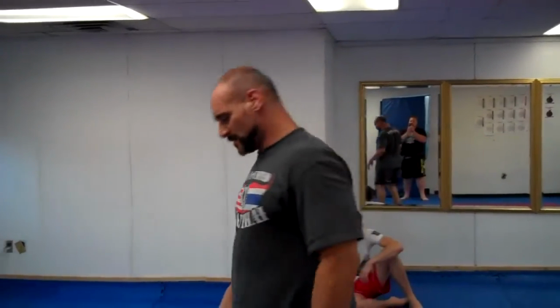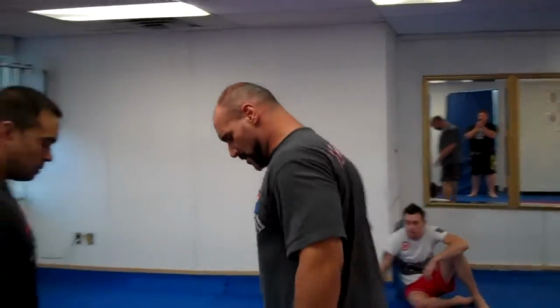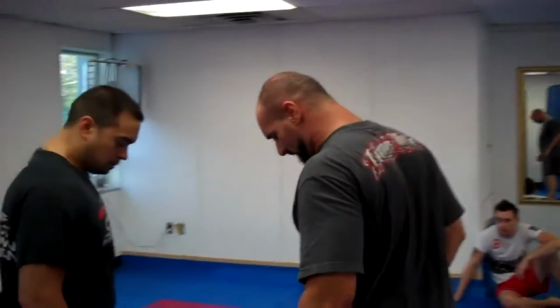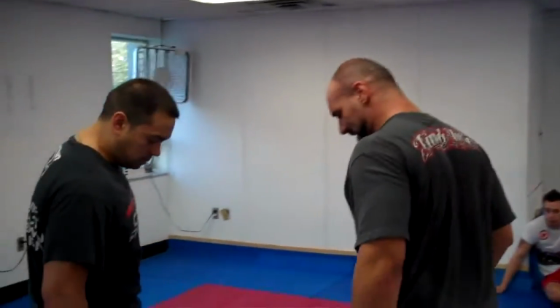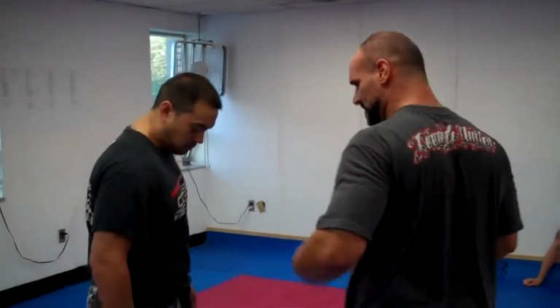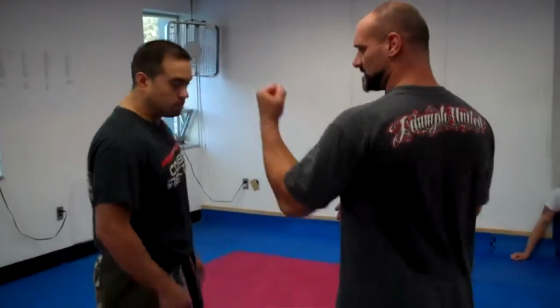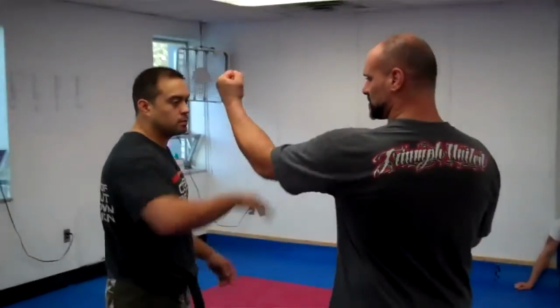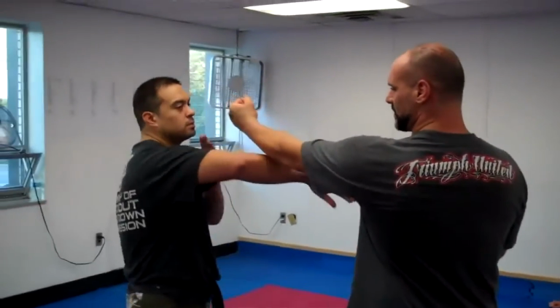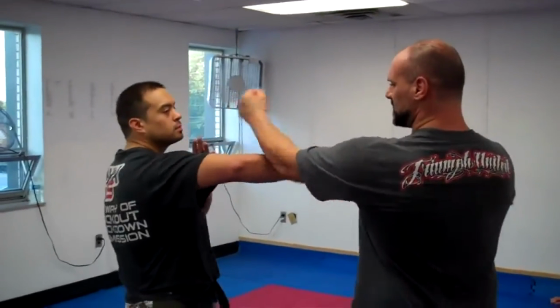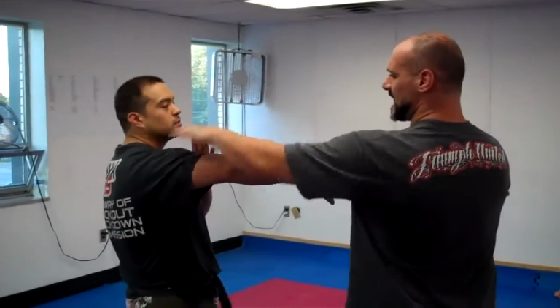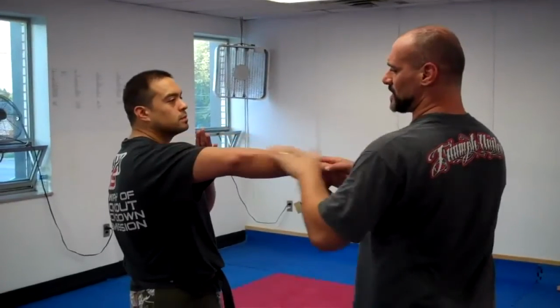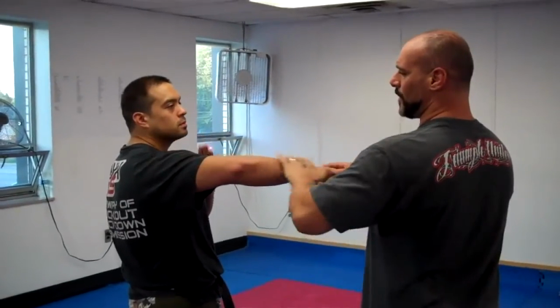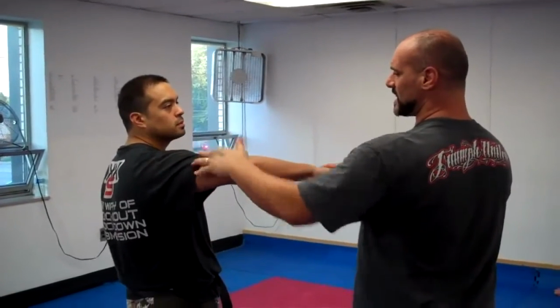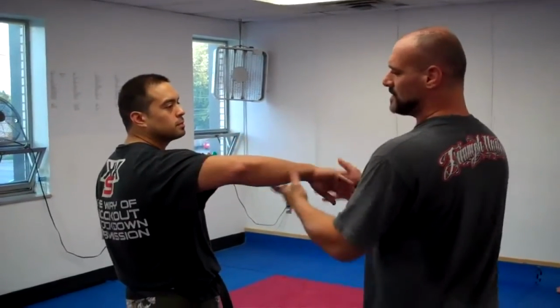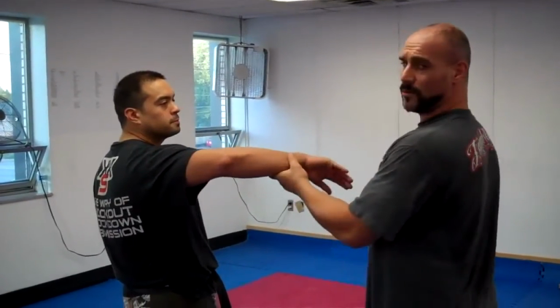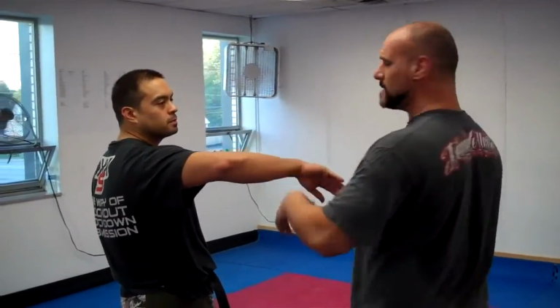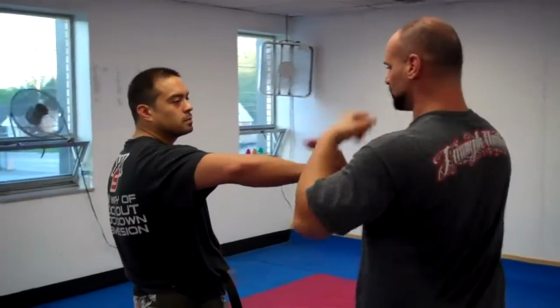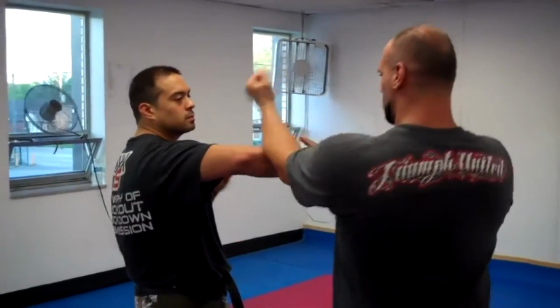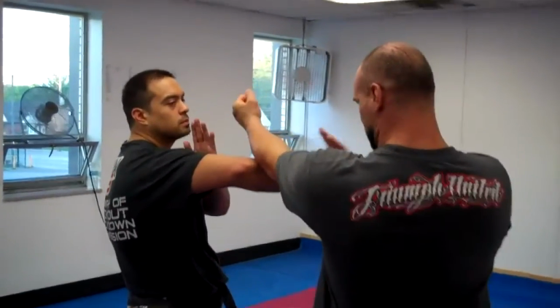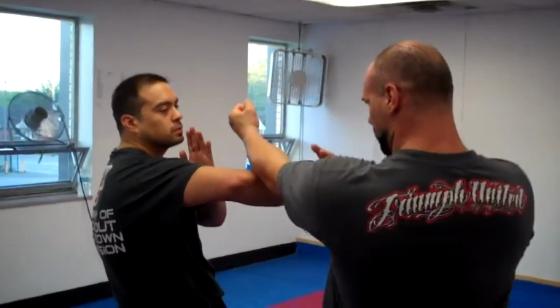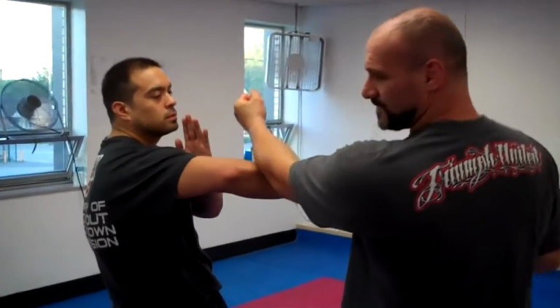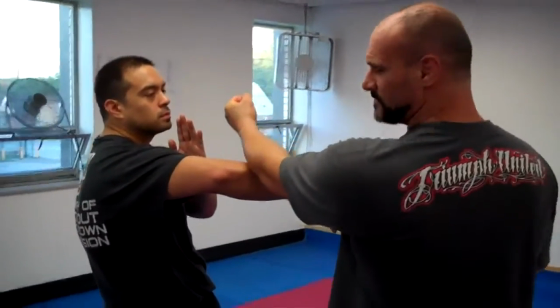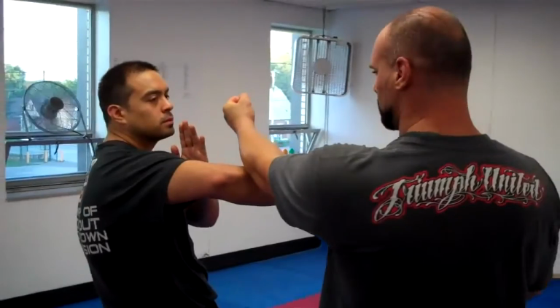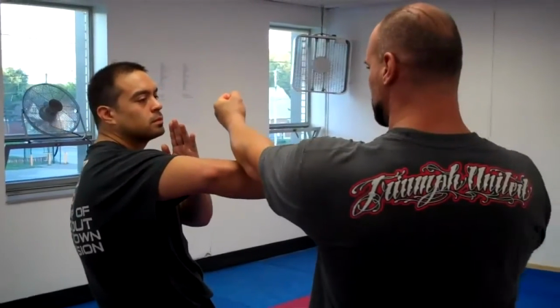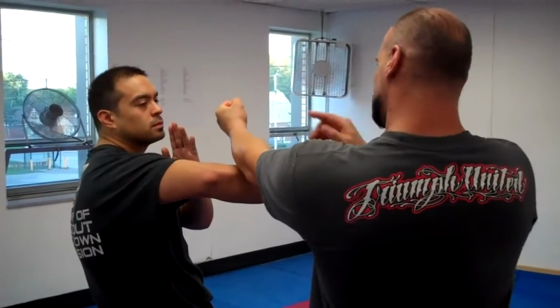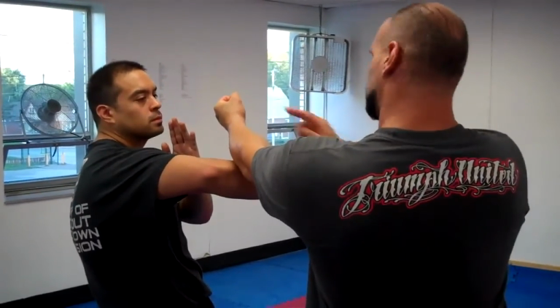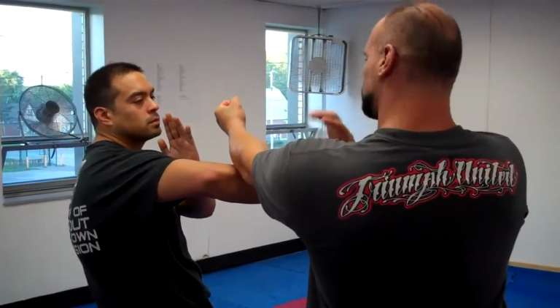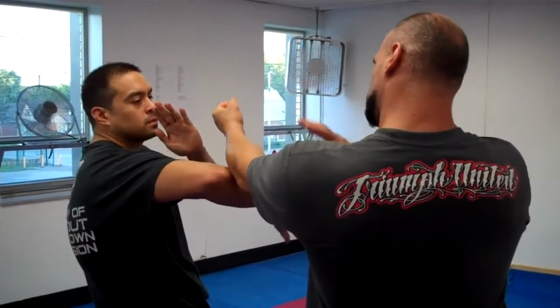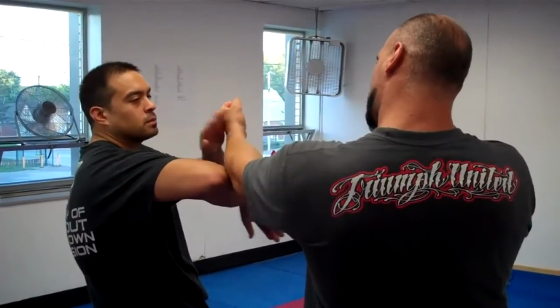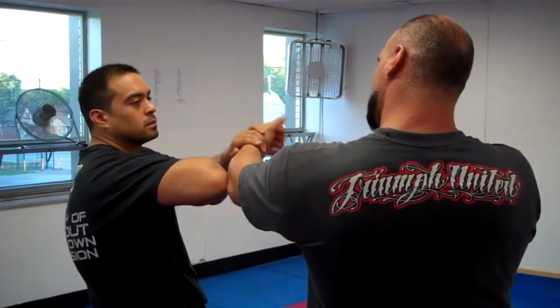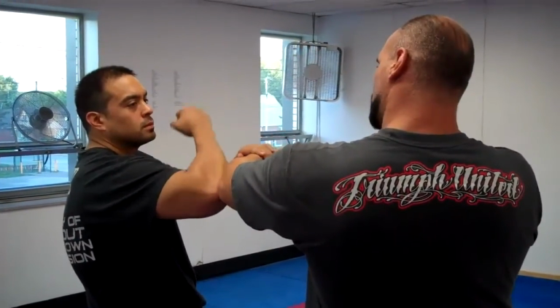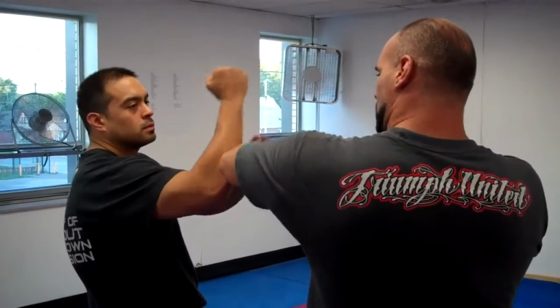We're going to go in a side stance. I'm going to start with a straight height. He has what we call a Bong Sao, or a wing arm. I'm going to take an angle from the form of Chung Kyu. He's going to Lap Sao — just grab — and come over the top.